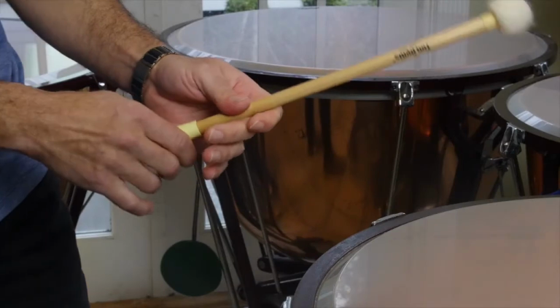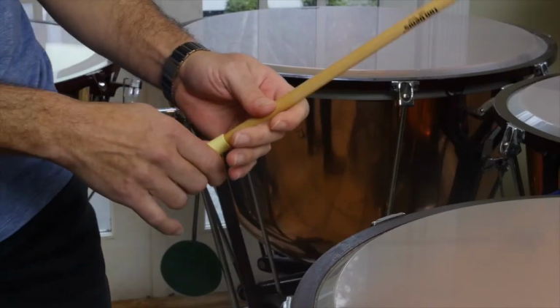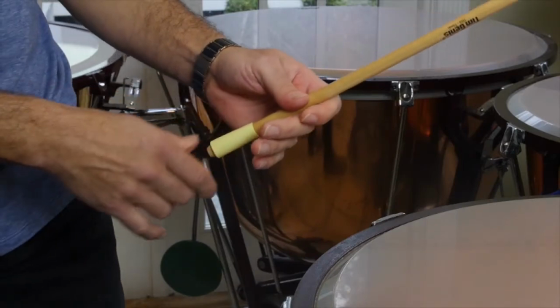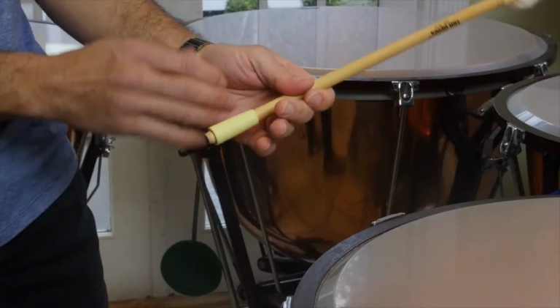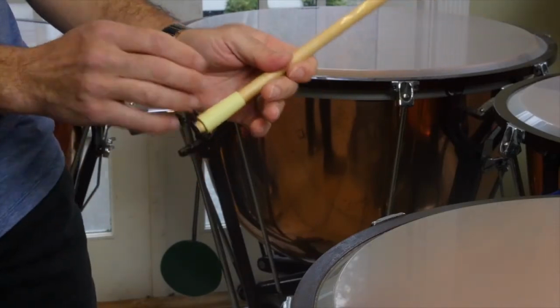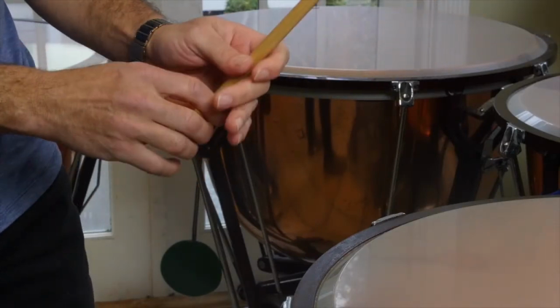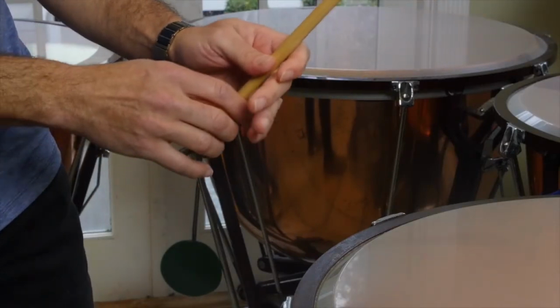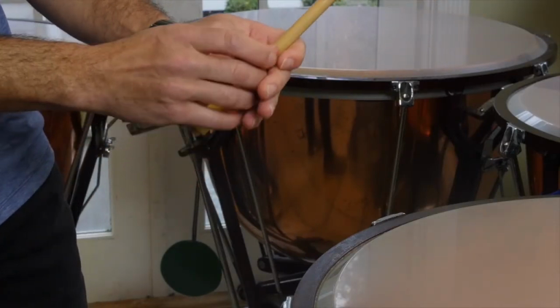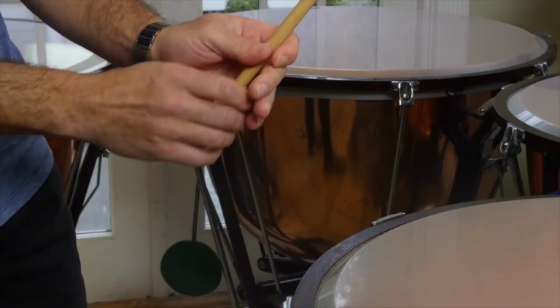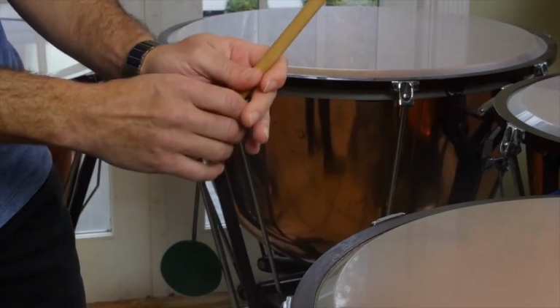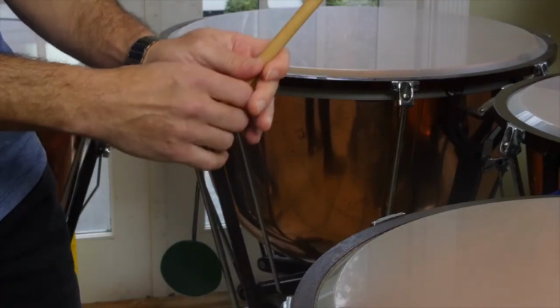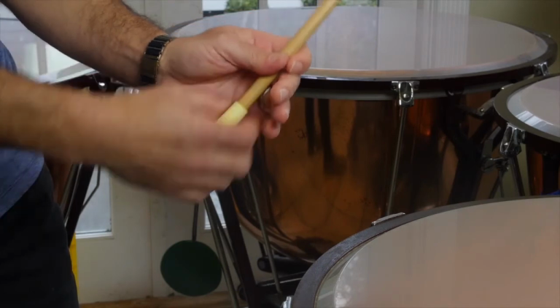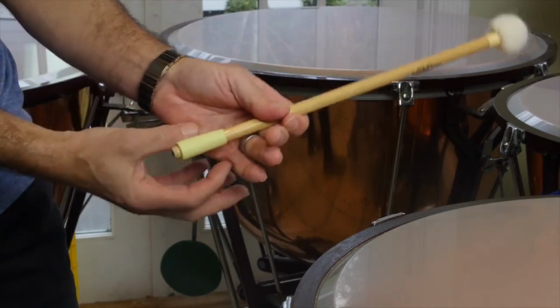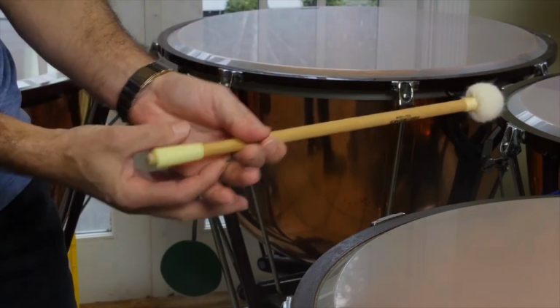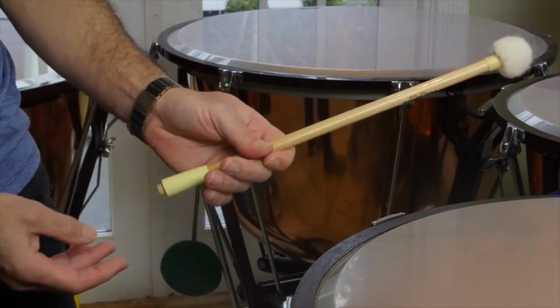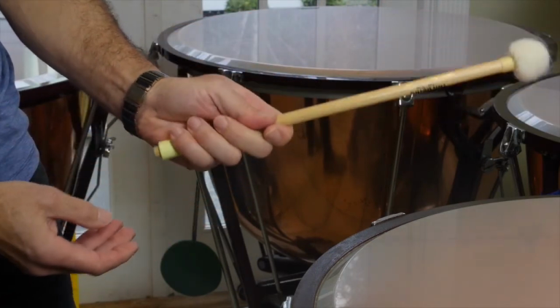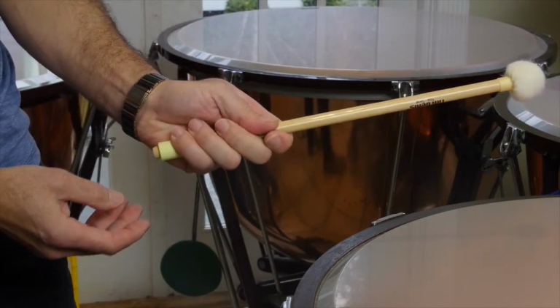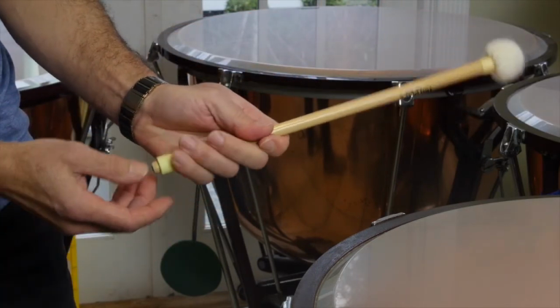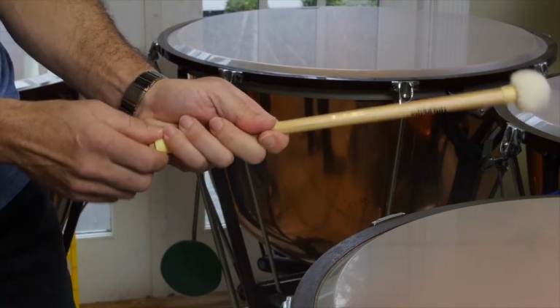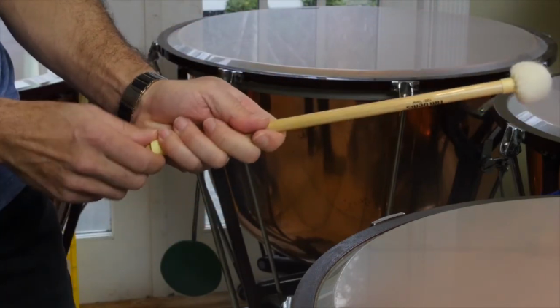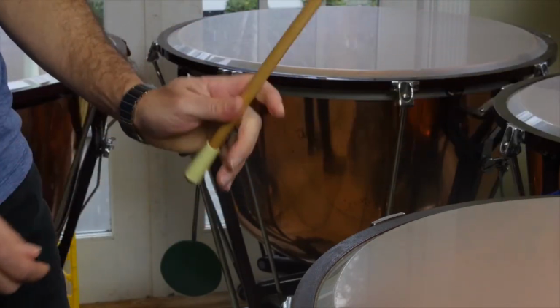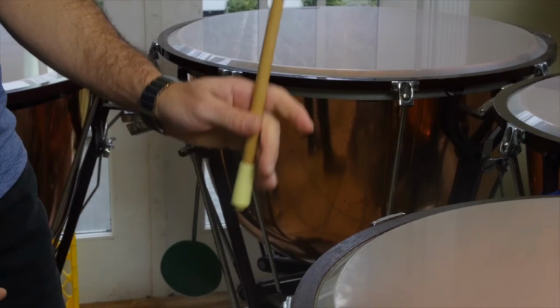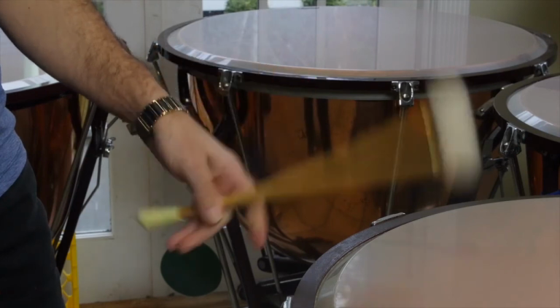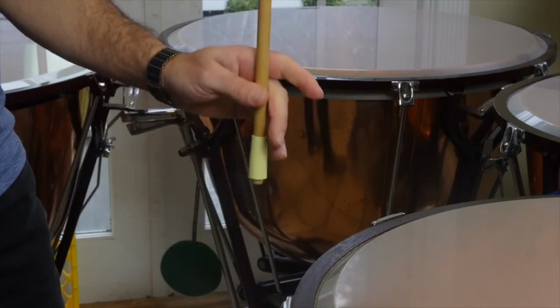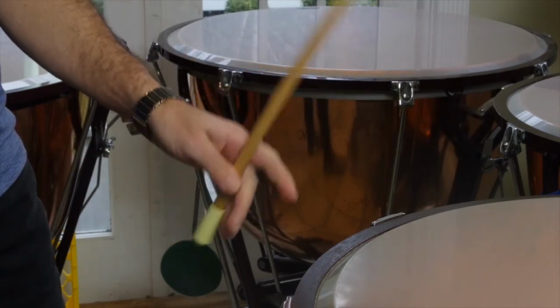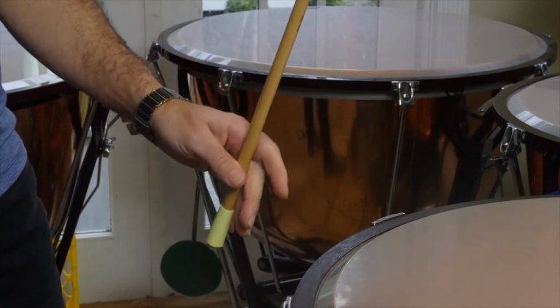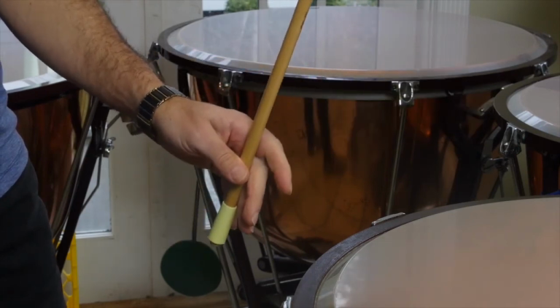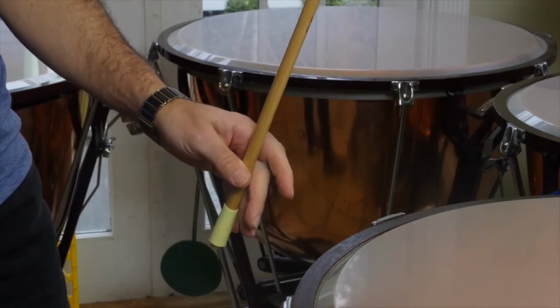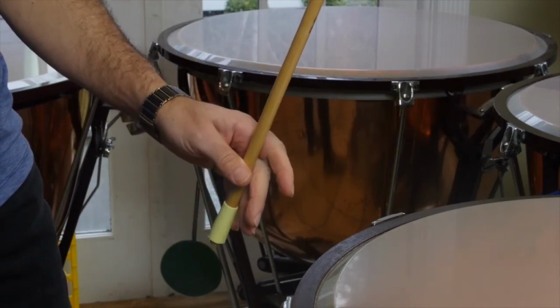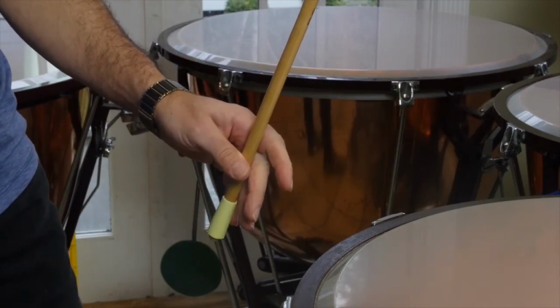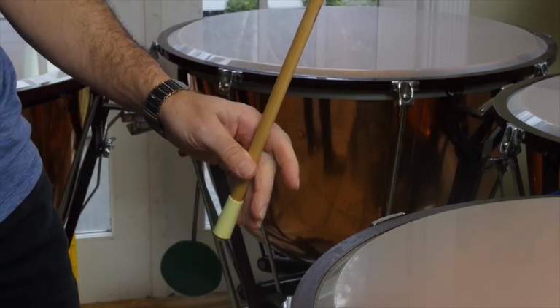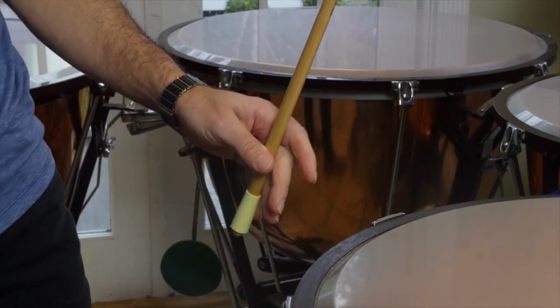Basically, this is just about the grip. You want to make sure that you're allowing the stick to breathe back here — you don't want to squeeze the stick and choke it off. That's all there is to it. That's the timpani grip. Thanks.